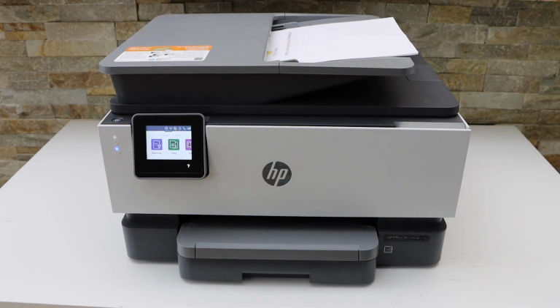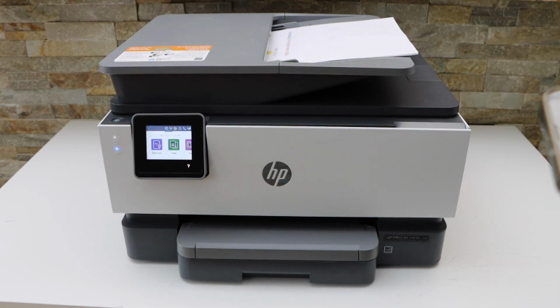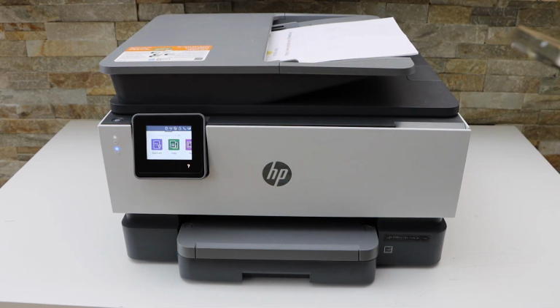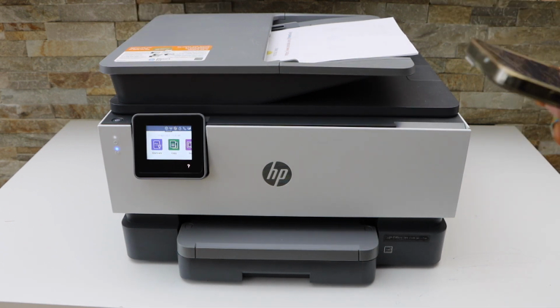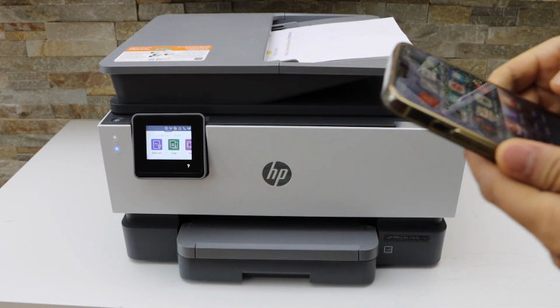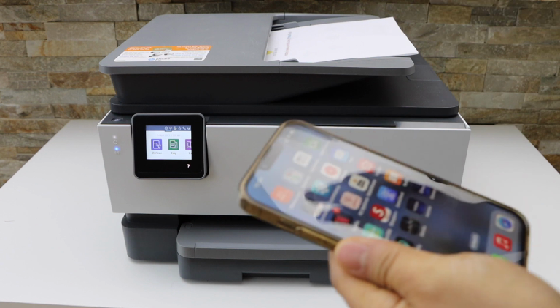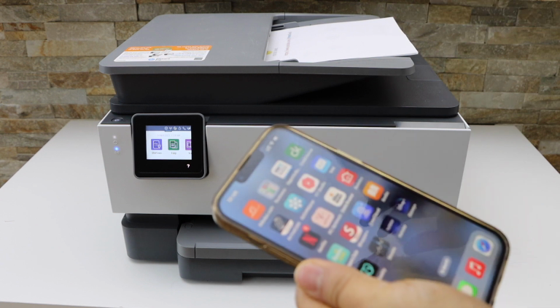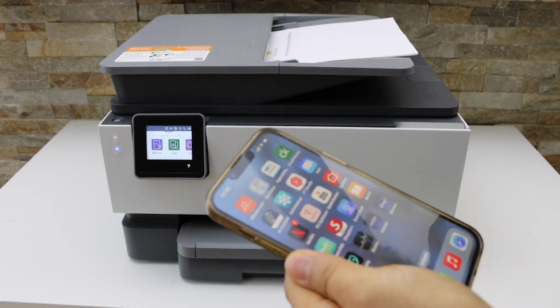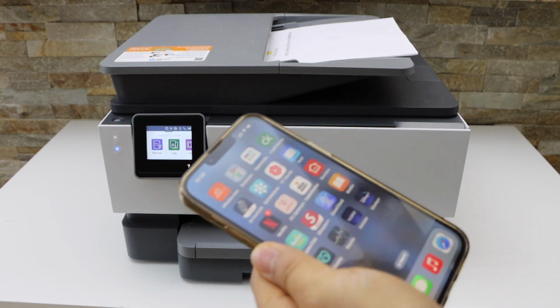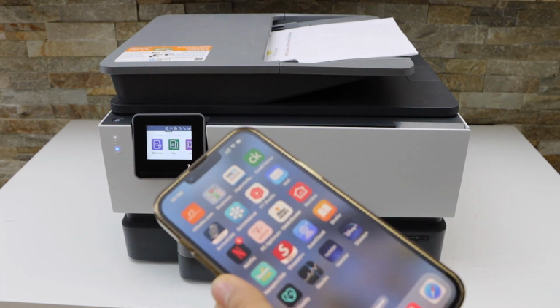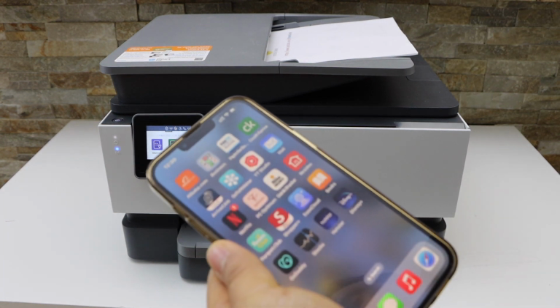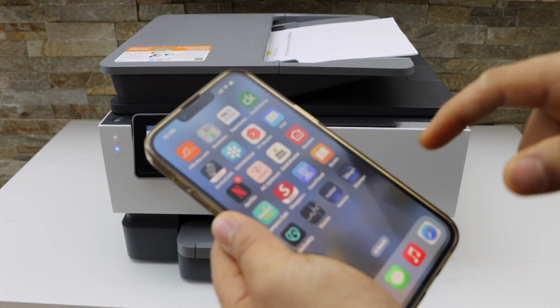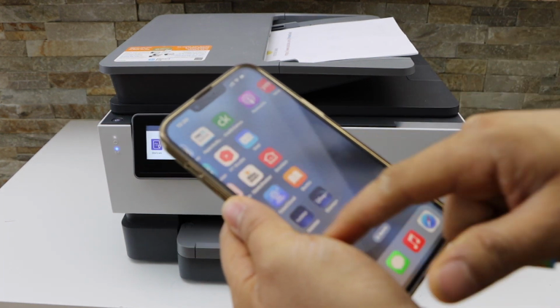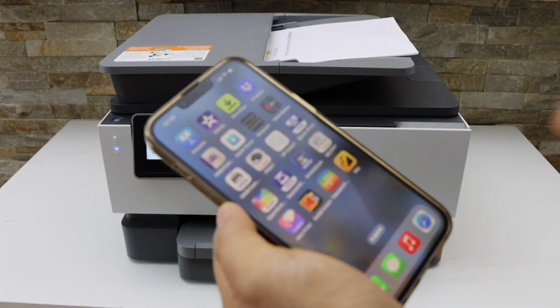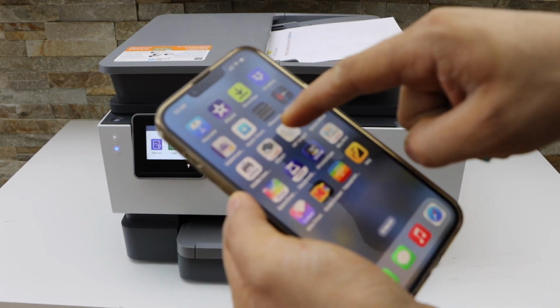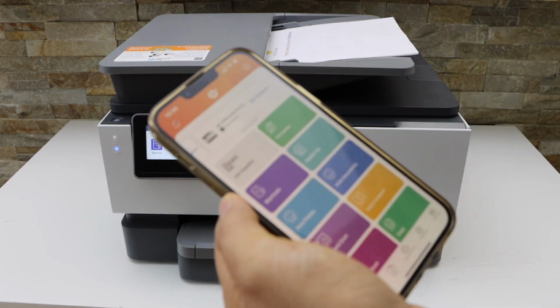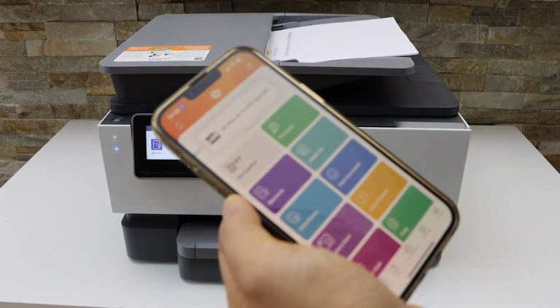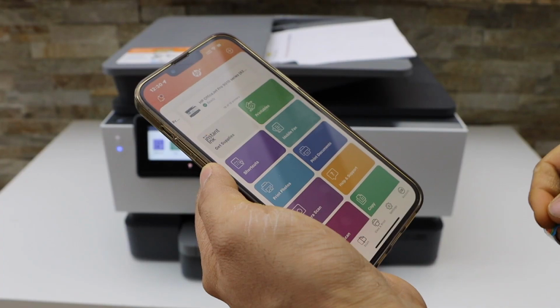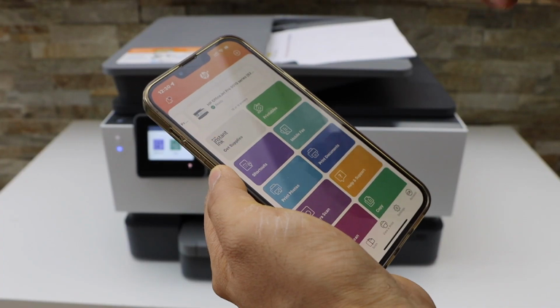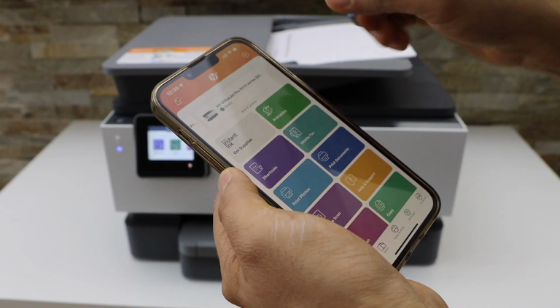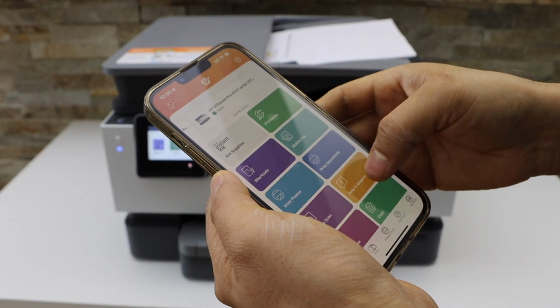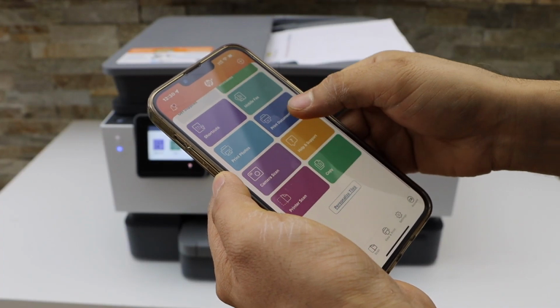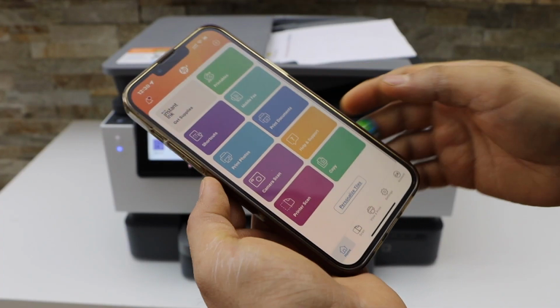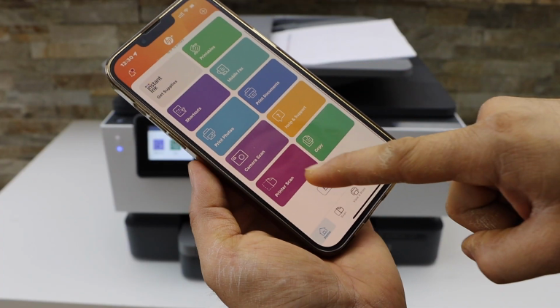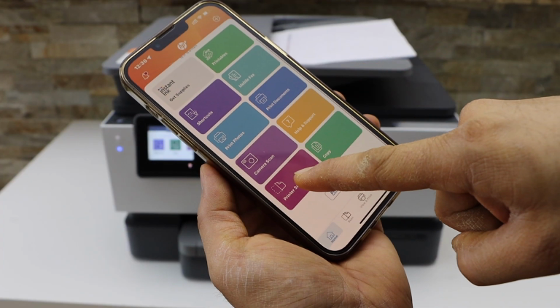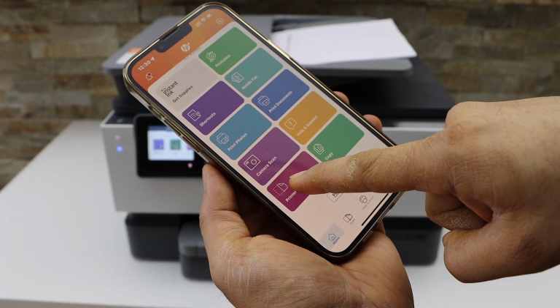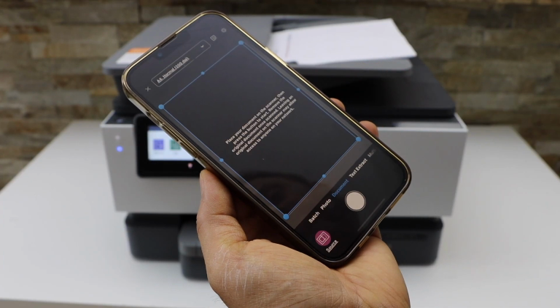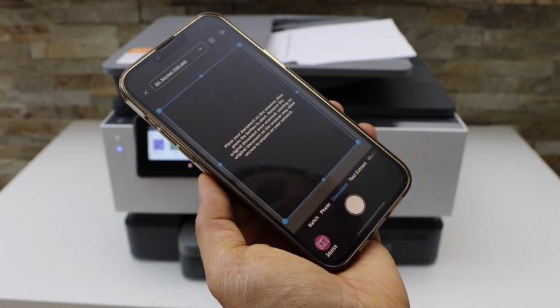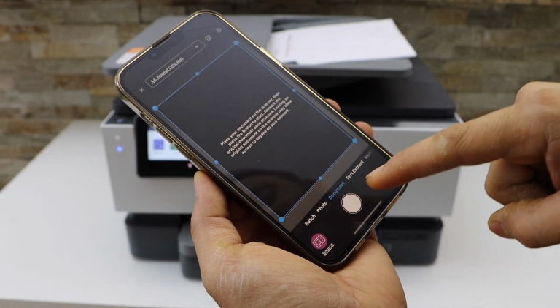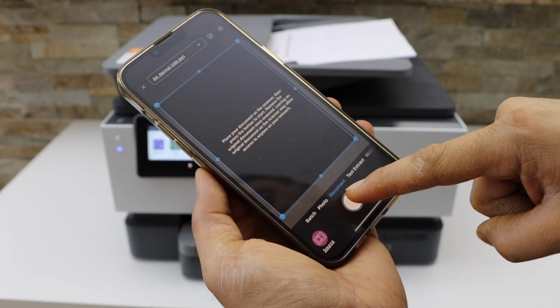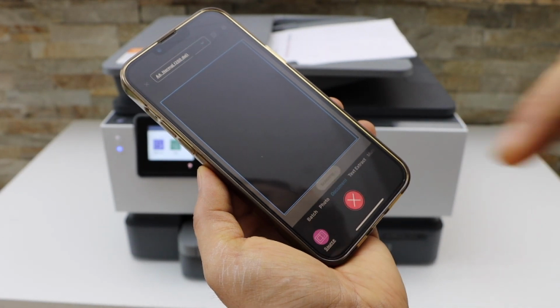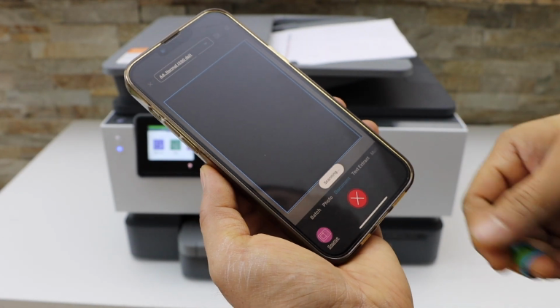Now go to your smart device. I am using my iPhone and open the HP Smart app. You will see your printer at the top and below is the printer scan option. Click on it and click on the scan icon.